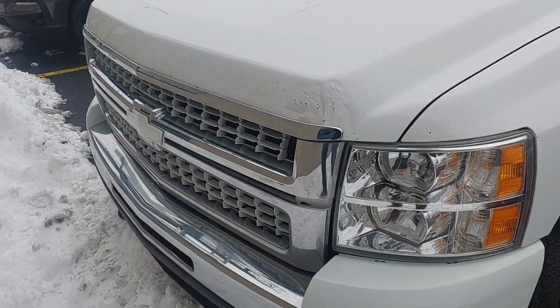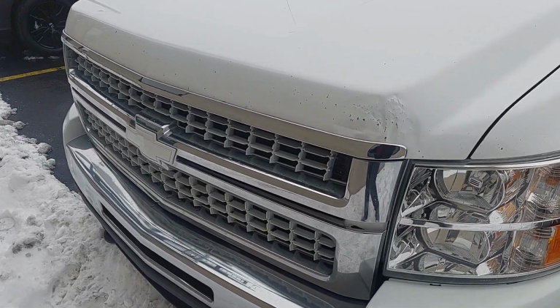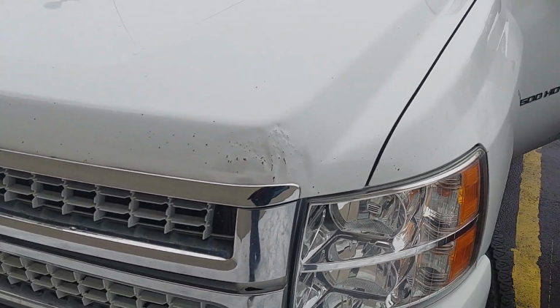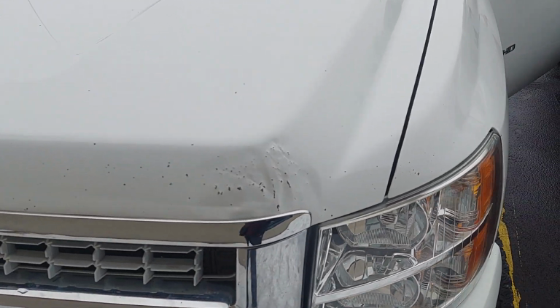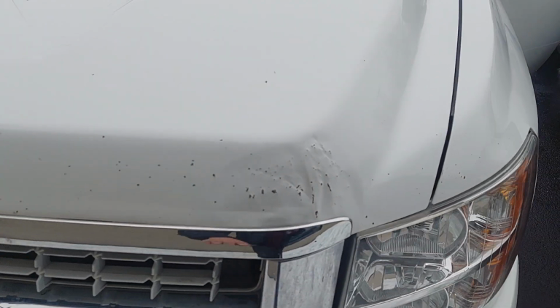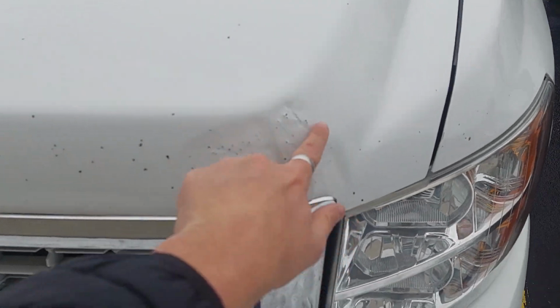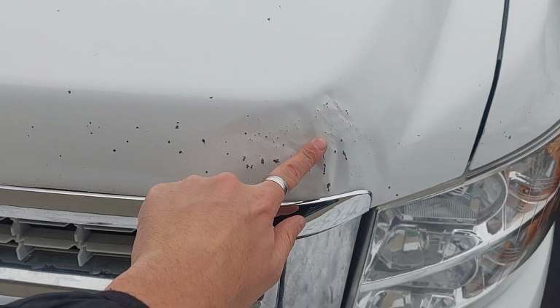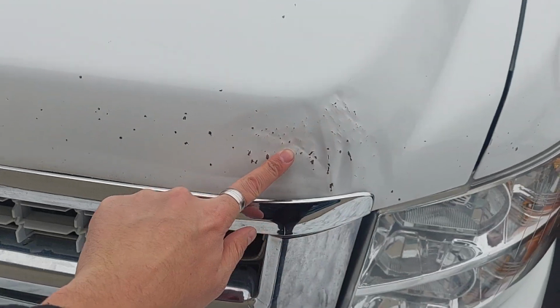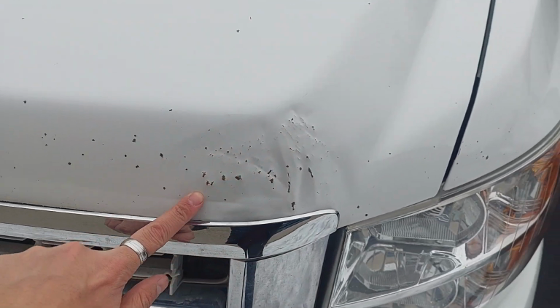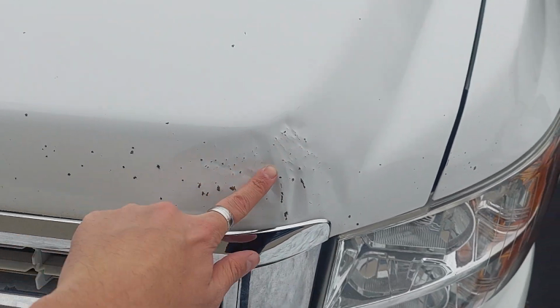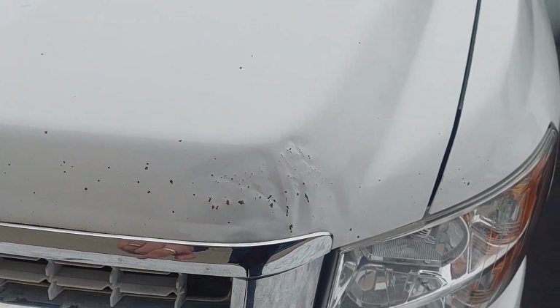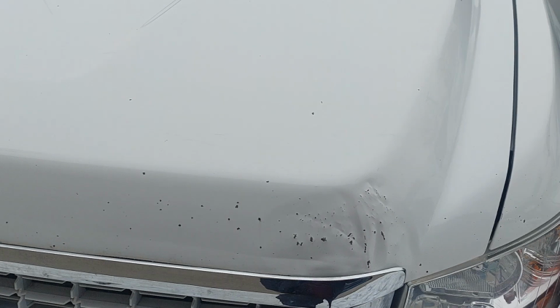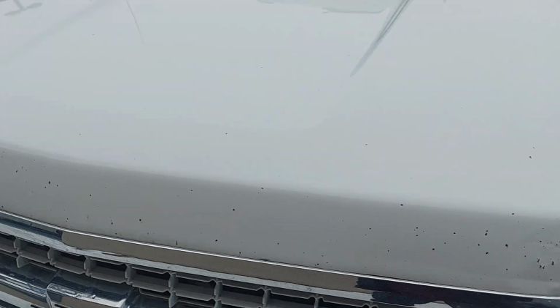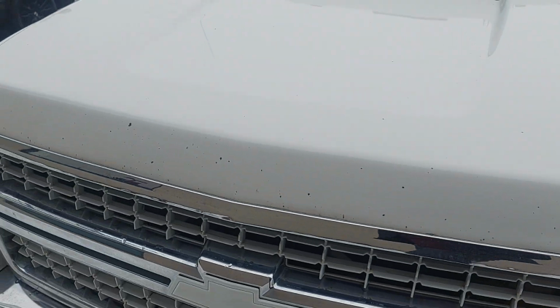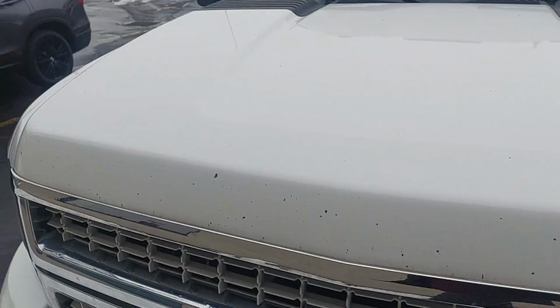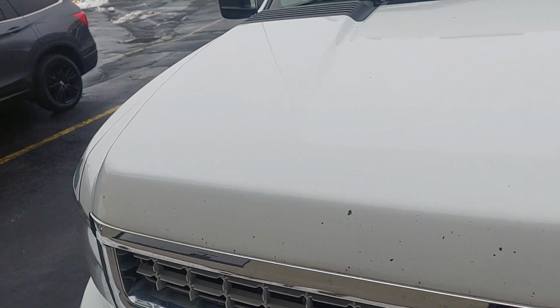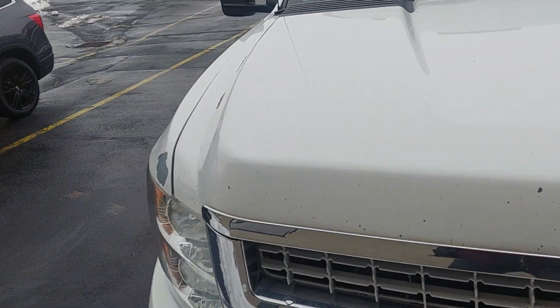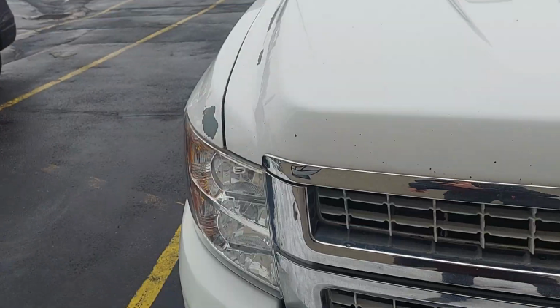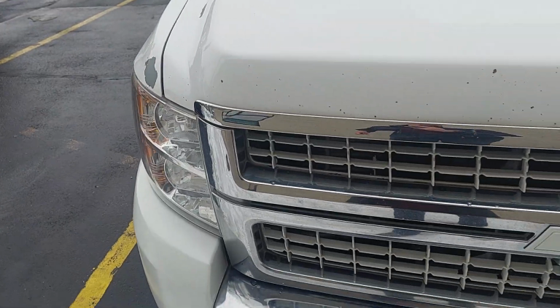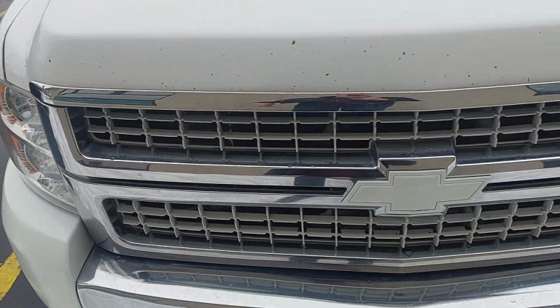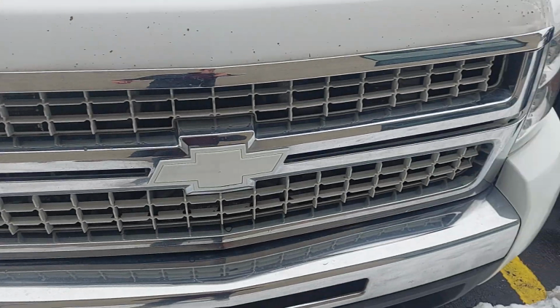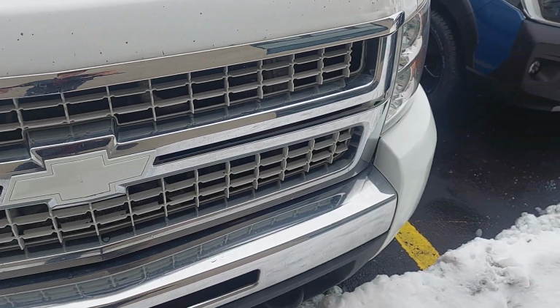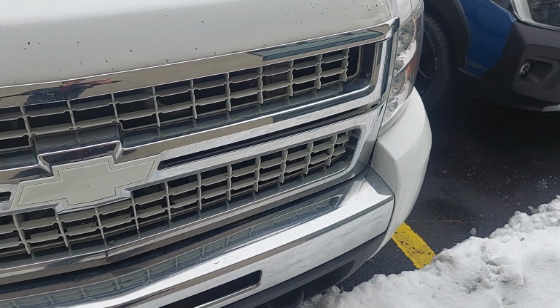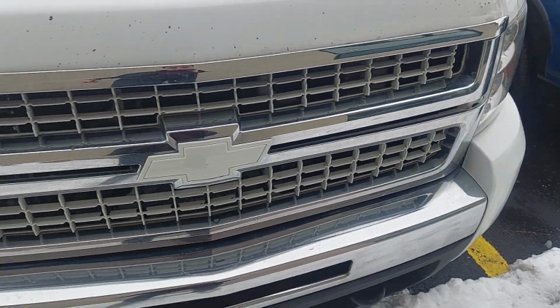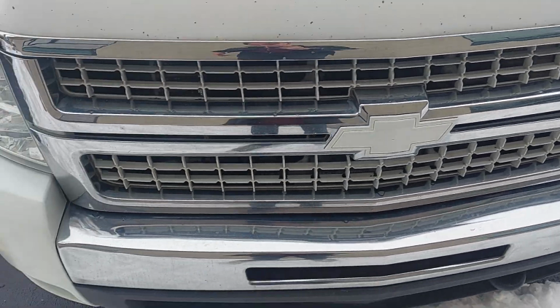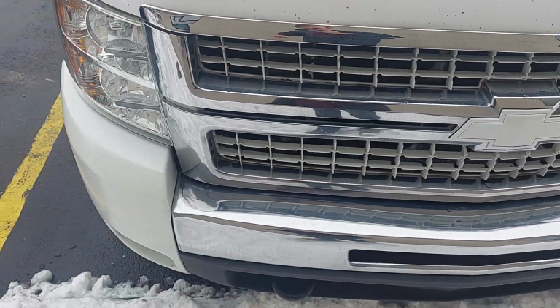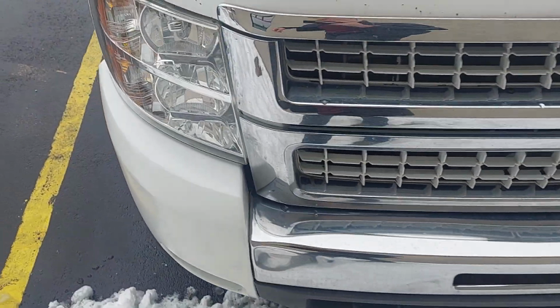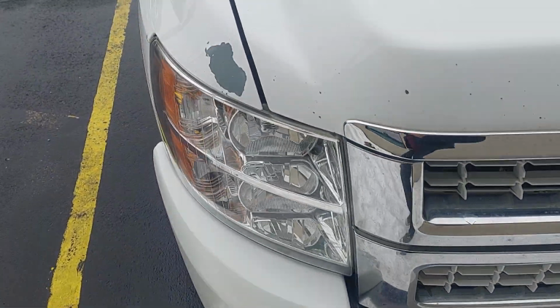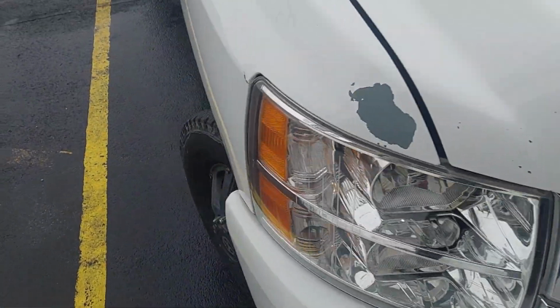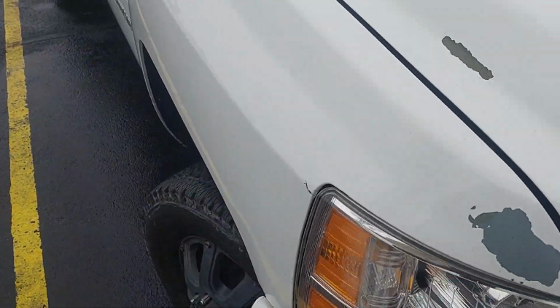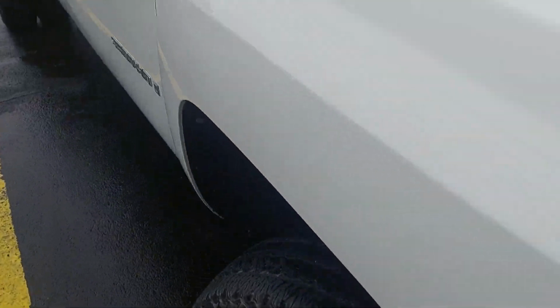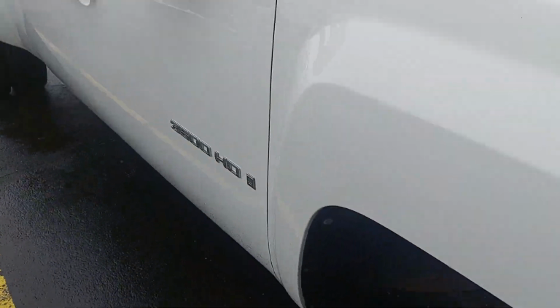Like we kind of already talked about, there are a couple of cosmetic things up here at the front — nothing really major. No big dents or anything, more just rock chipping and whatnot. But for a 2009, not bad. Let's go around.